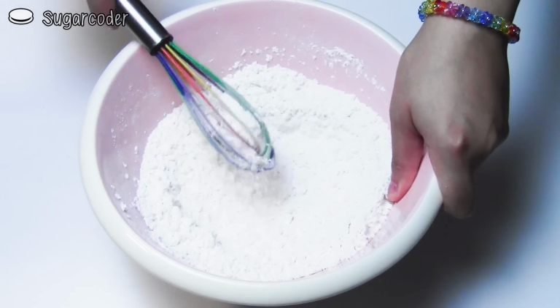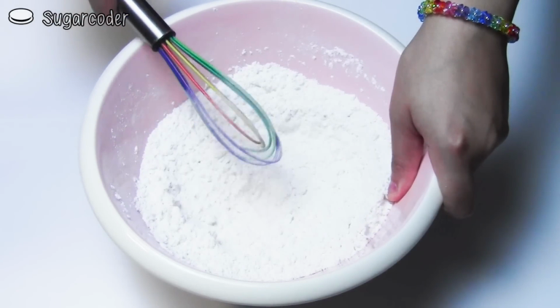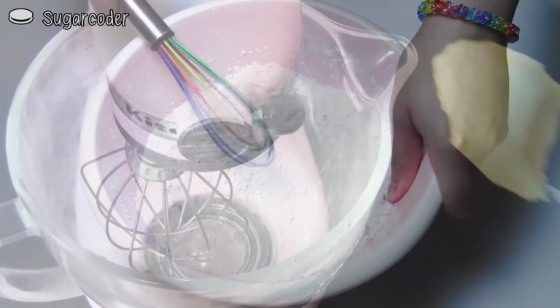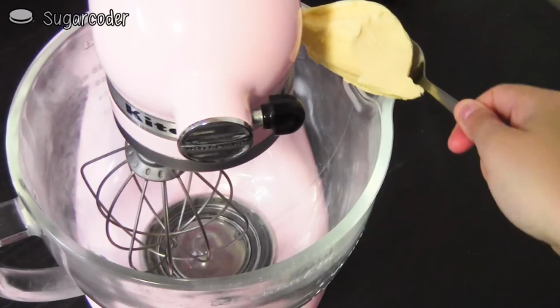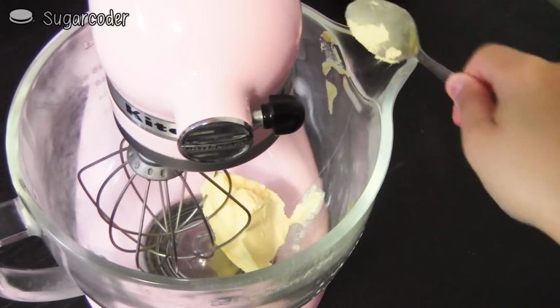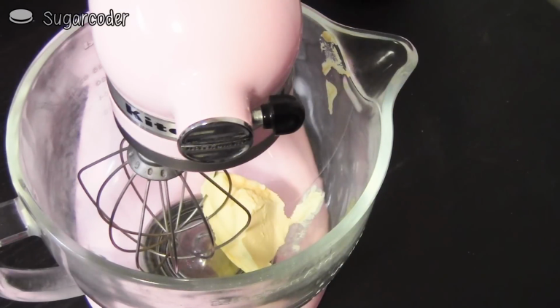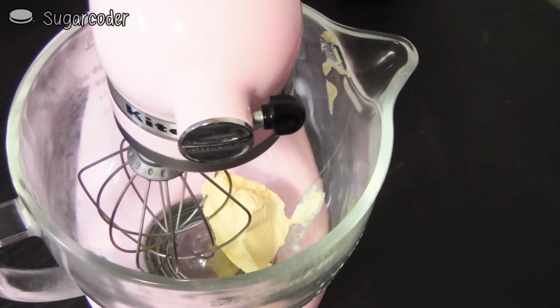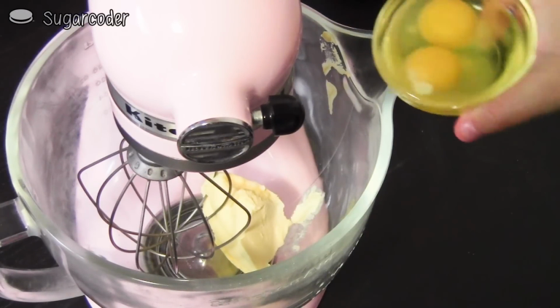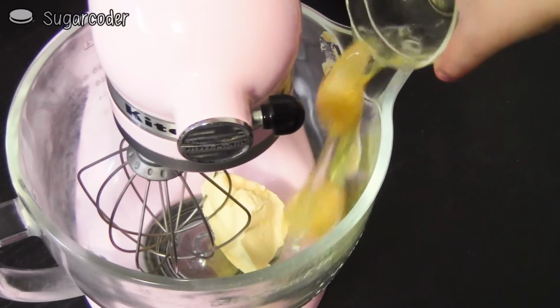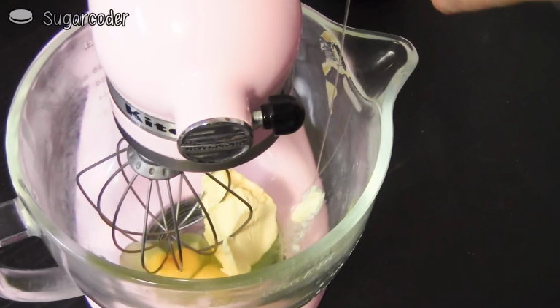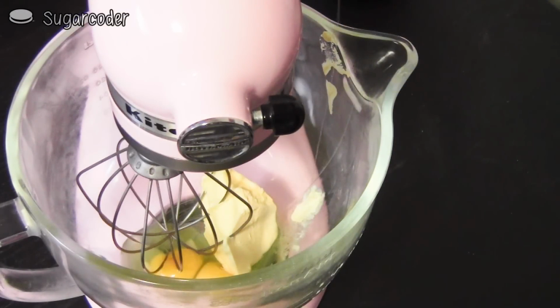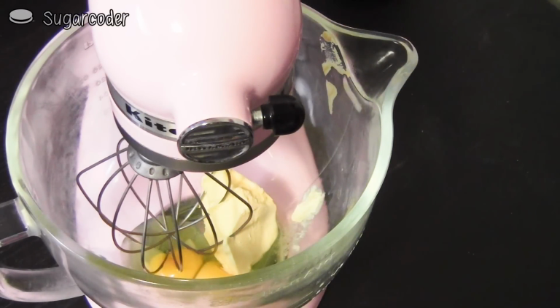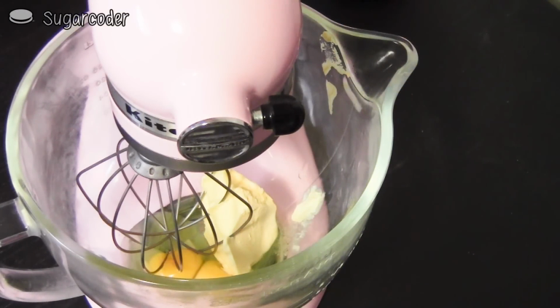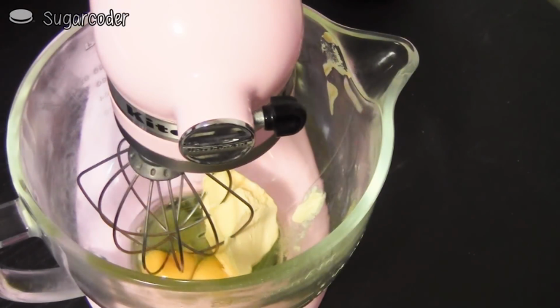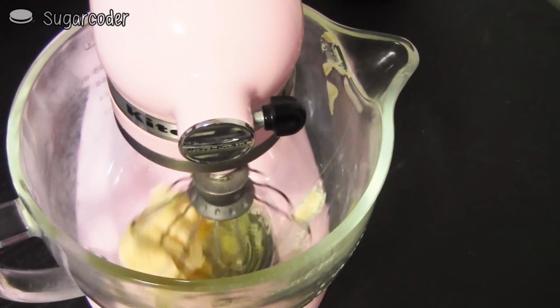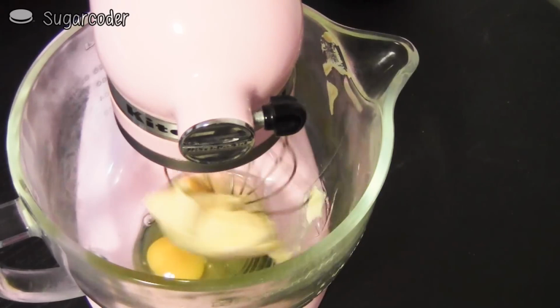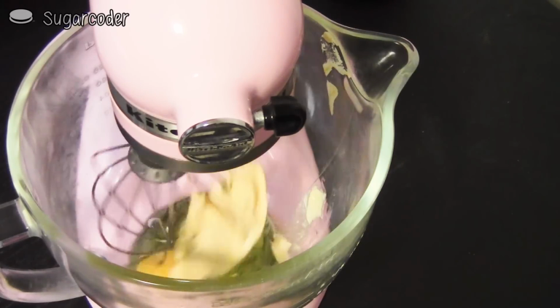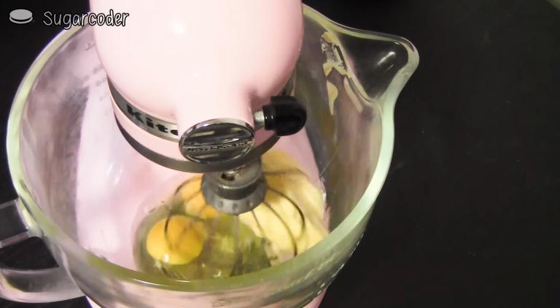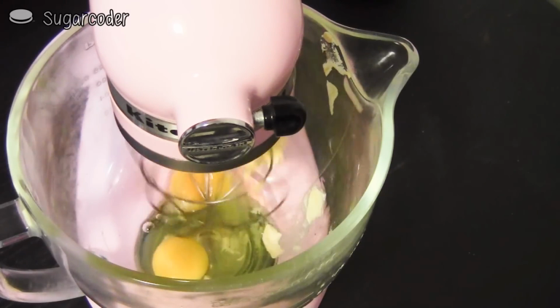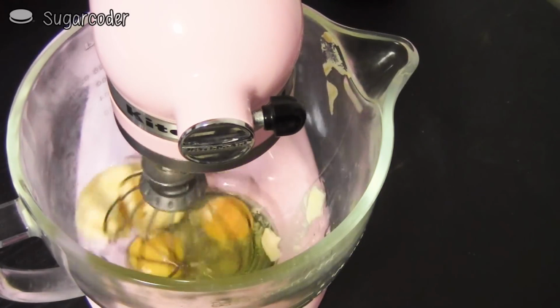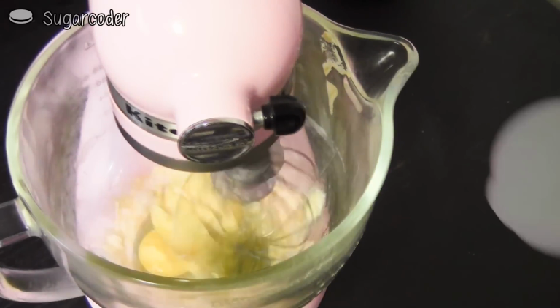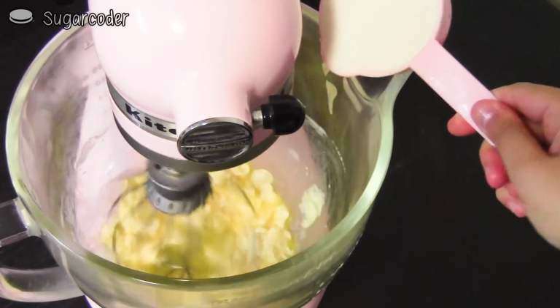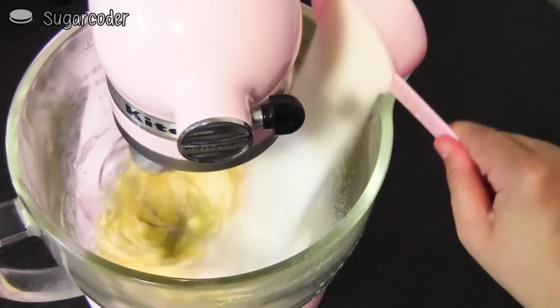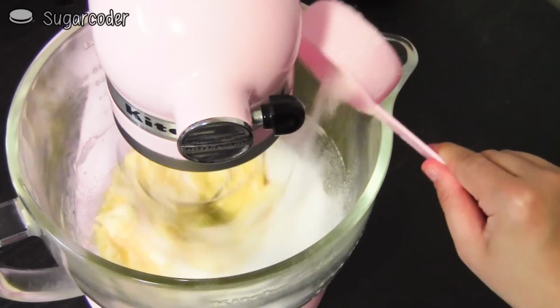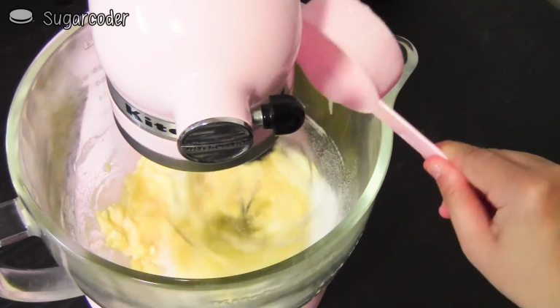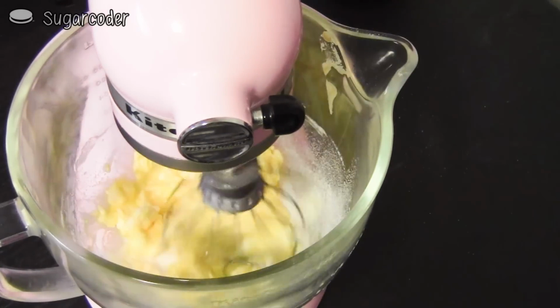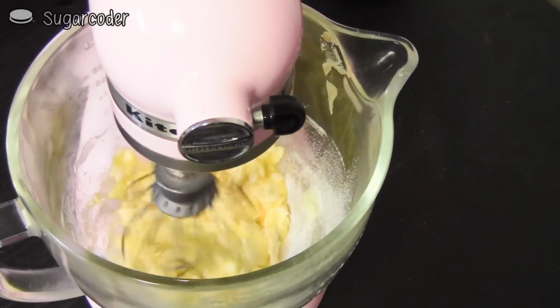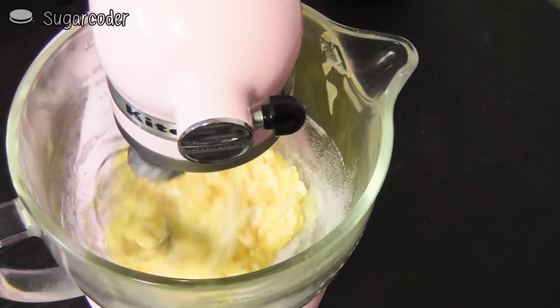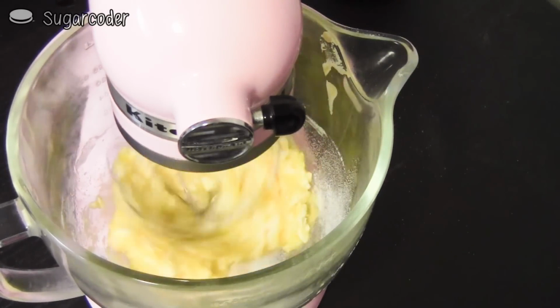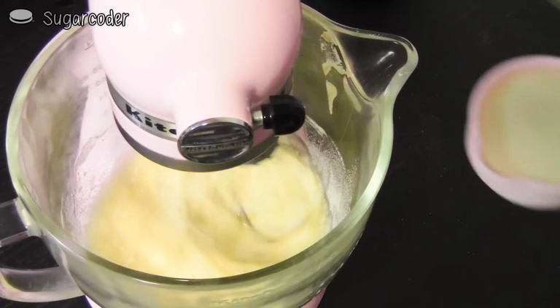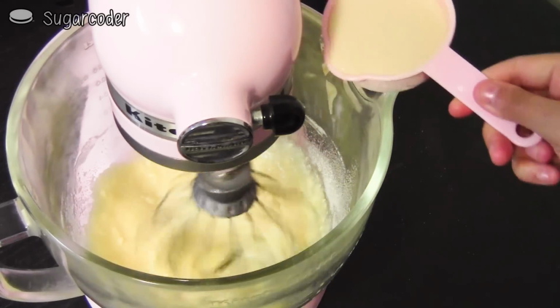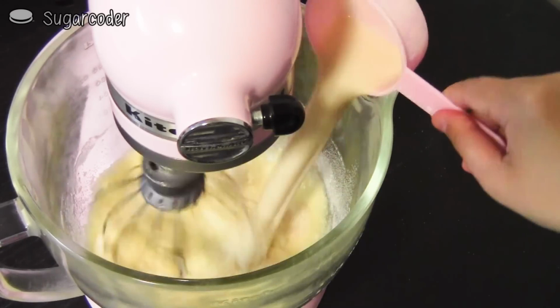Set it aside, and then in a mixing bowl add in half a cup of butter, two eggs, and half a cup of milk, and mix really well. Then slowly incorporate the flour mixture into the mixing bowl.